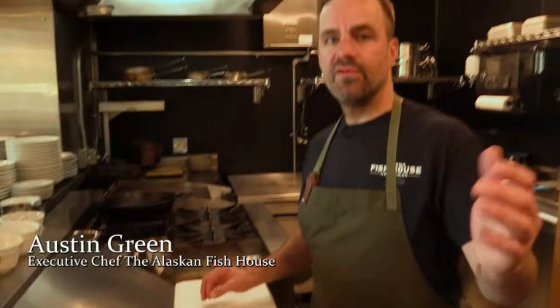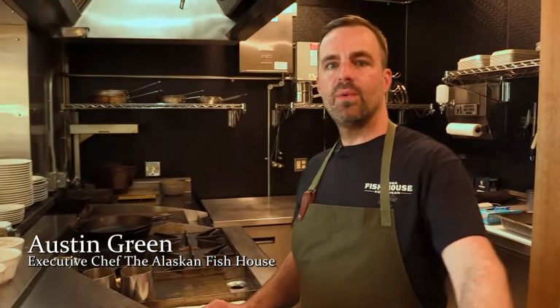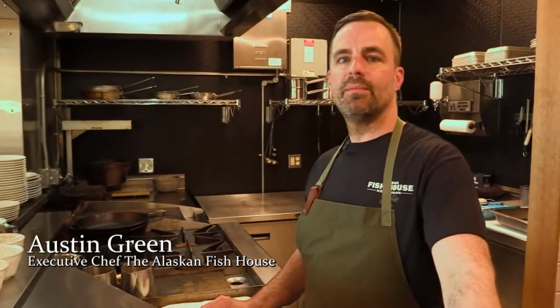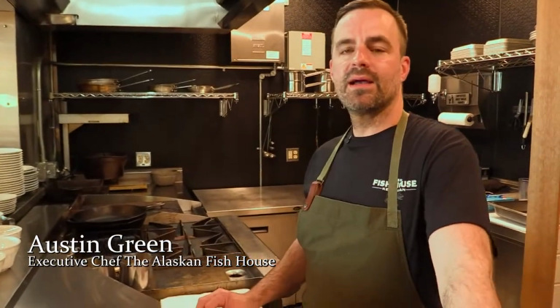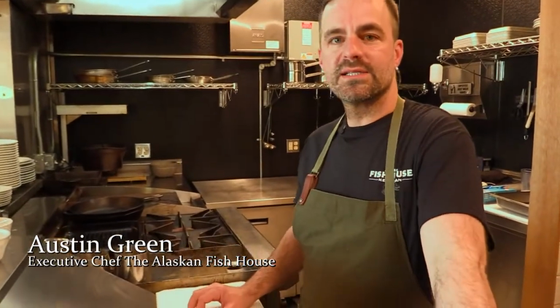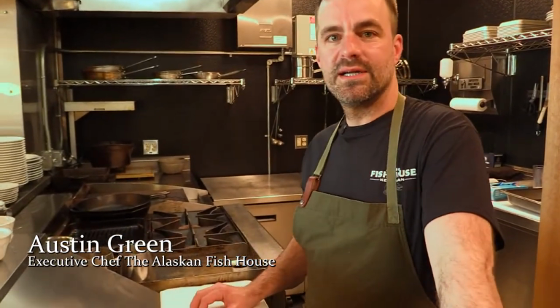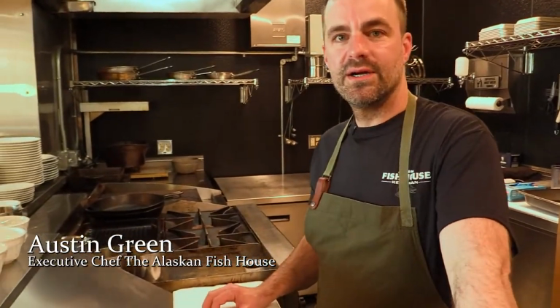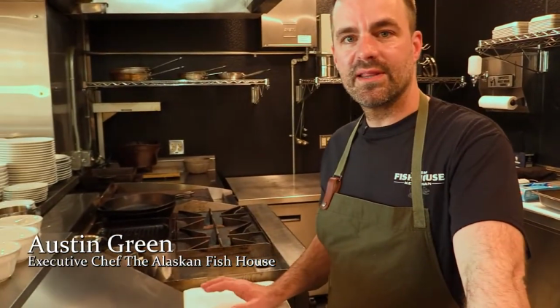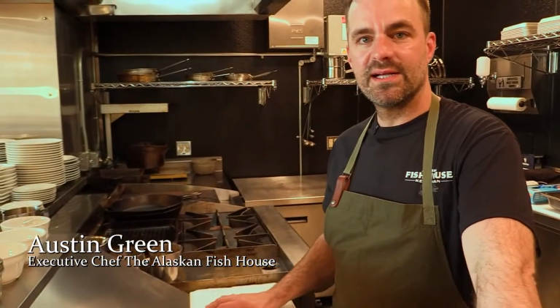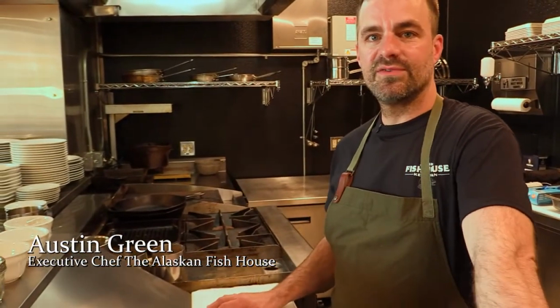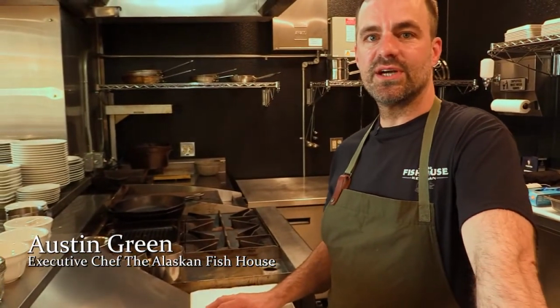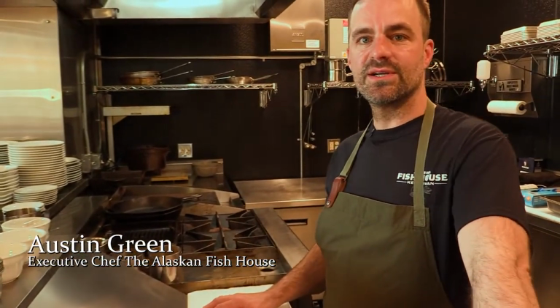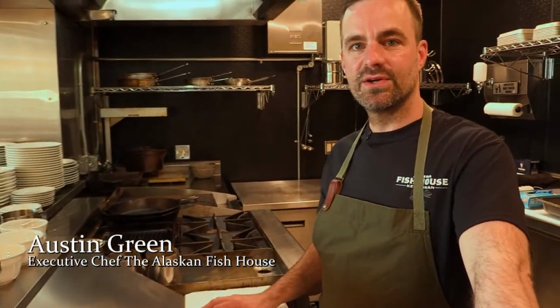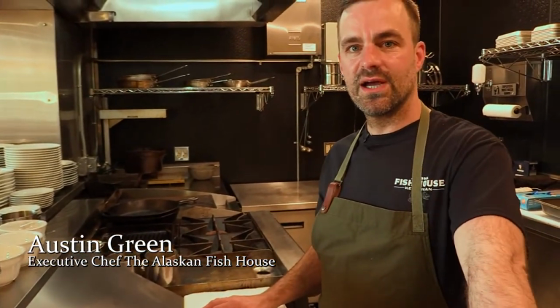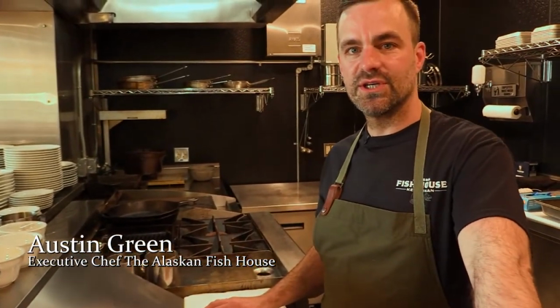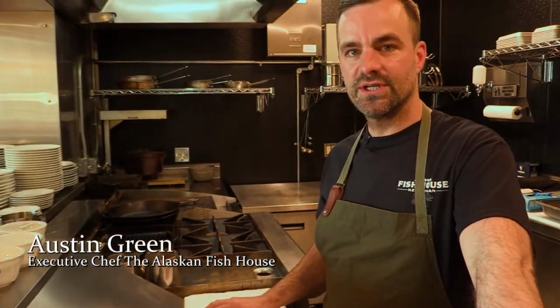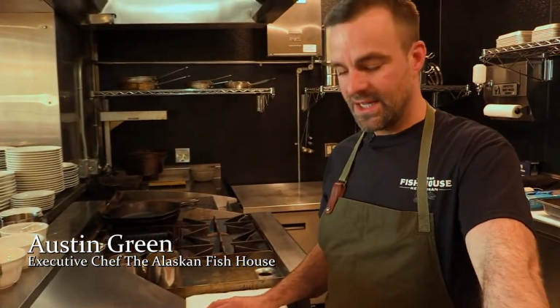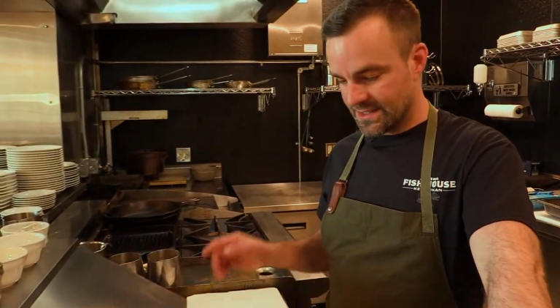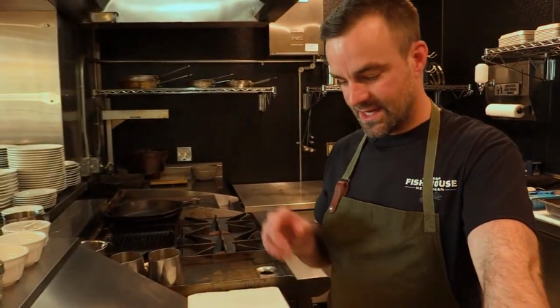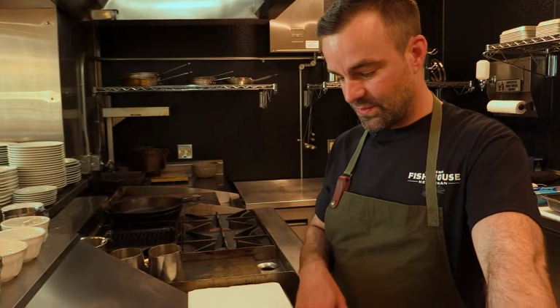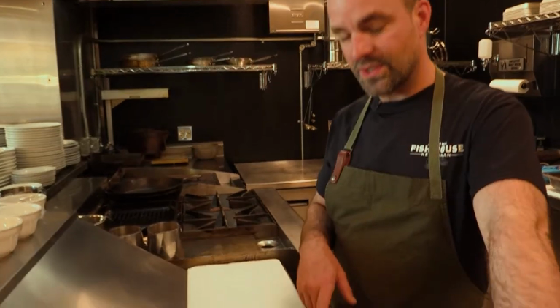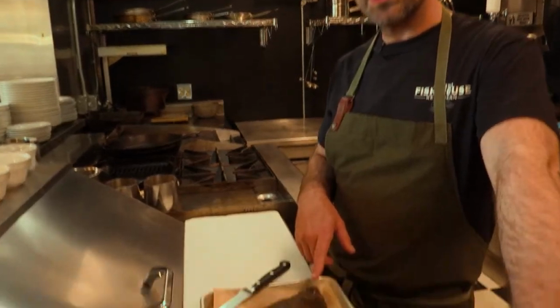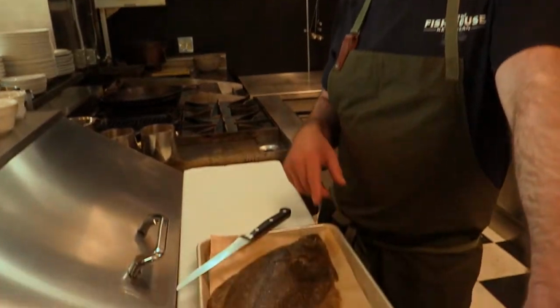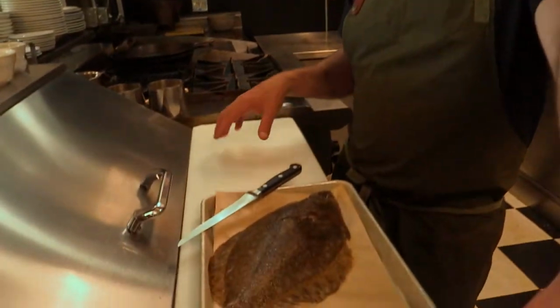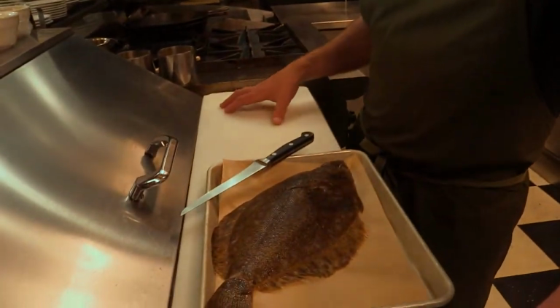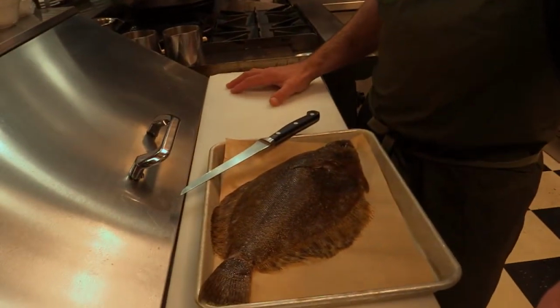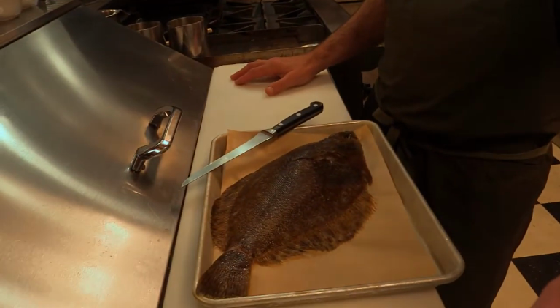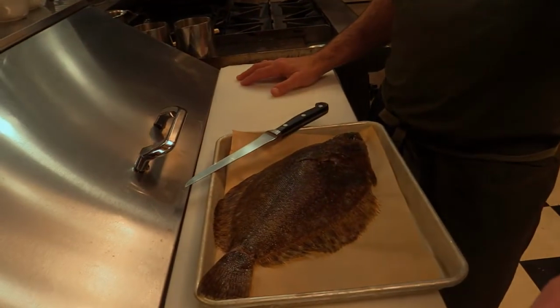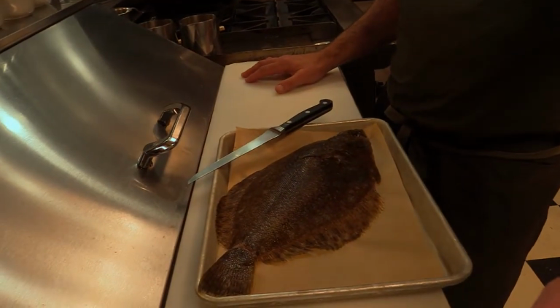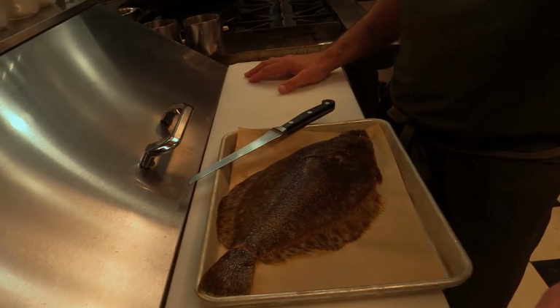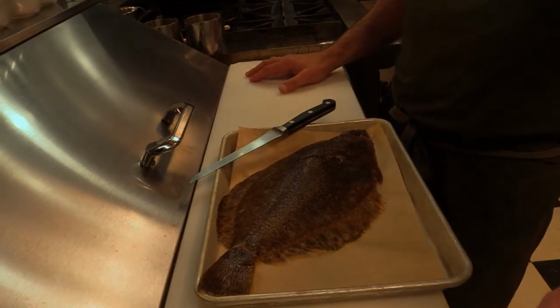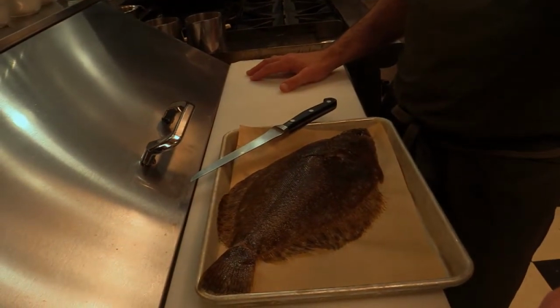Hey everyone, welcome back. Austin here. I'm at the Alaska Fish House in our cook-your-catch kitchen and today we're going to show you how we cook a northern rock sole.